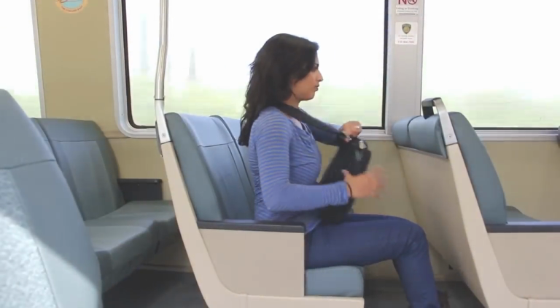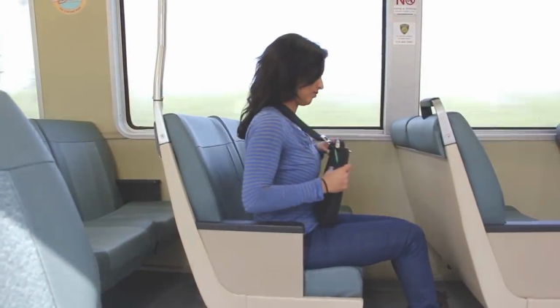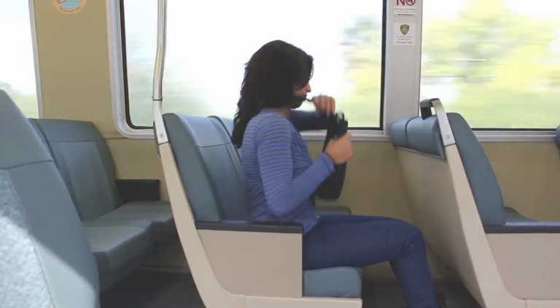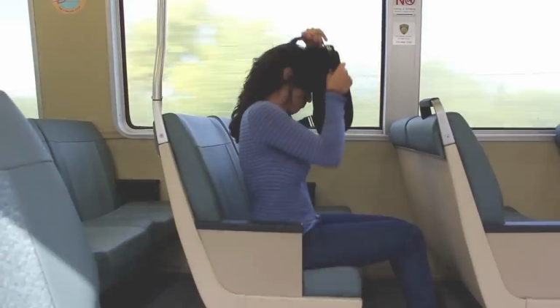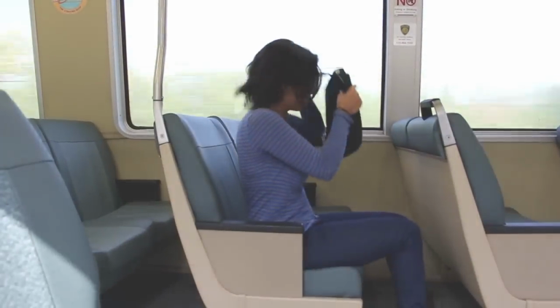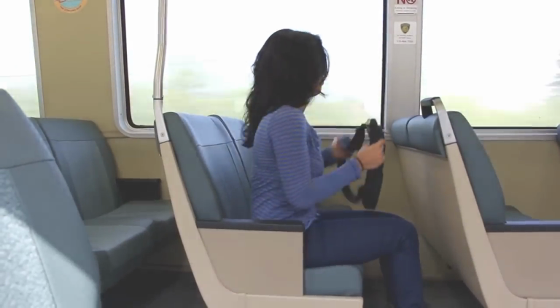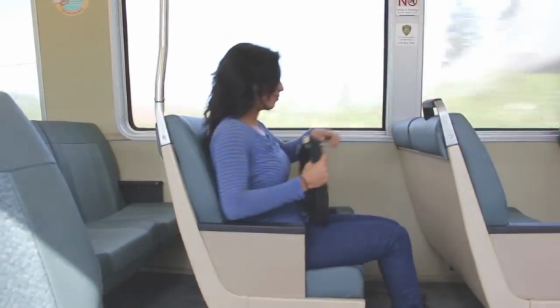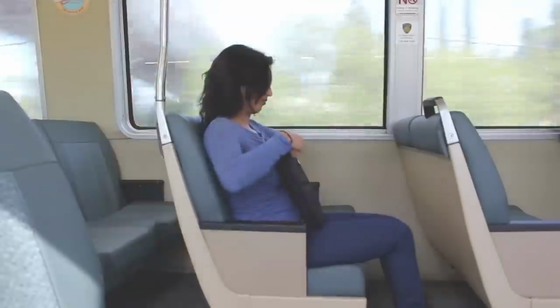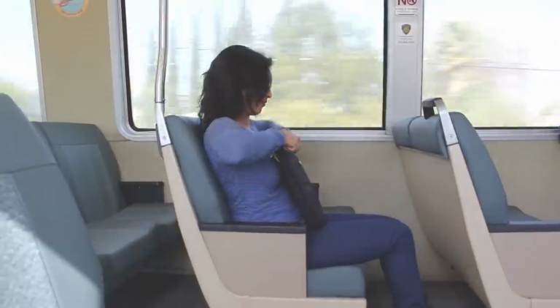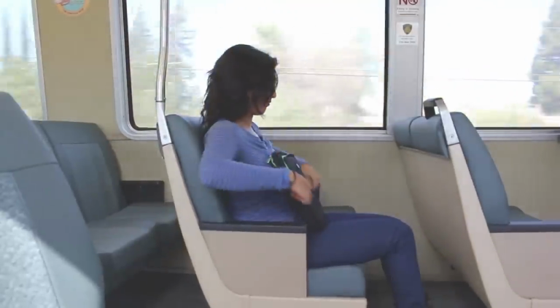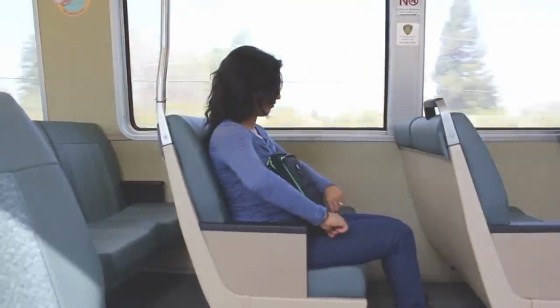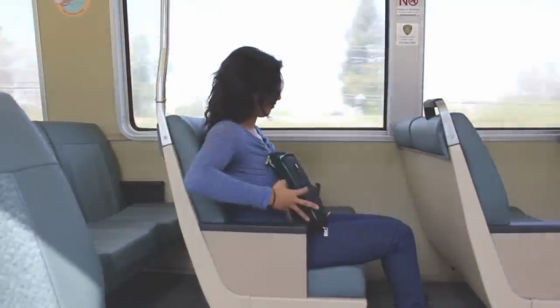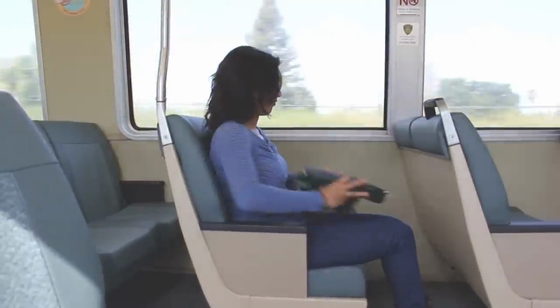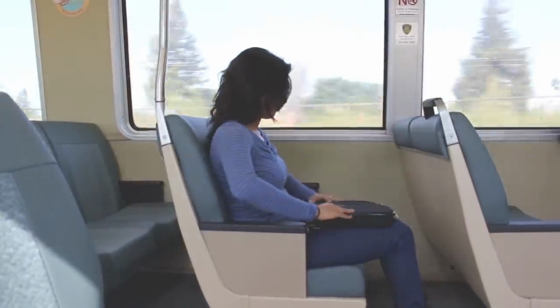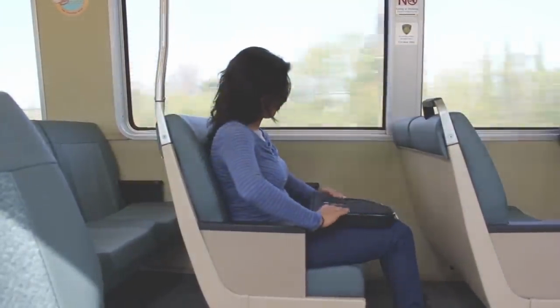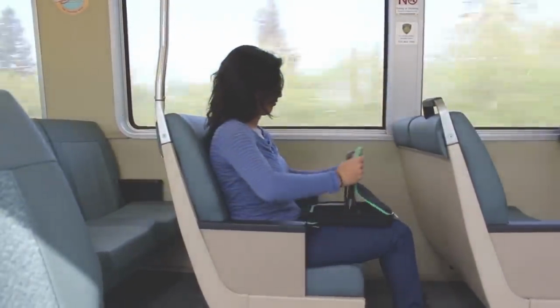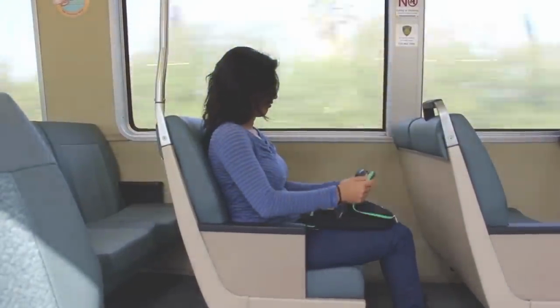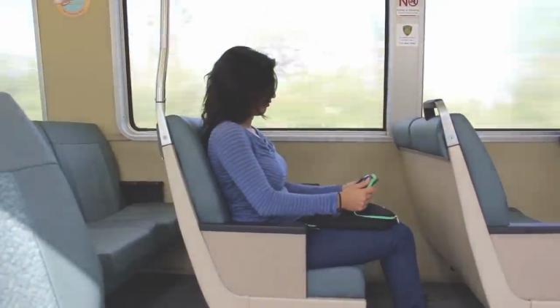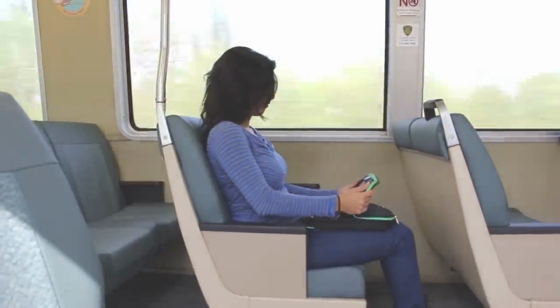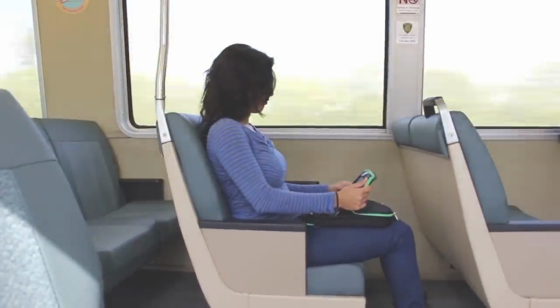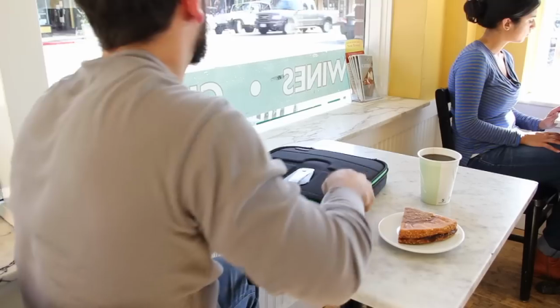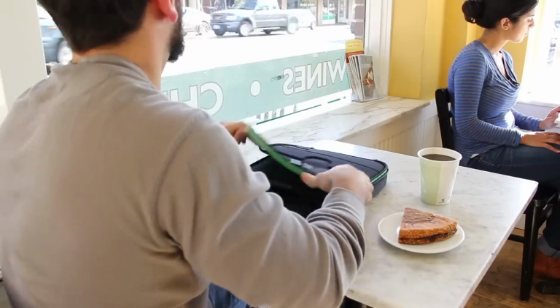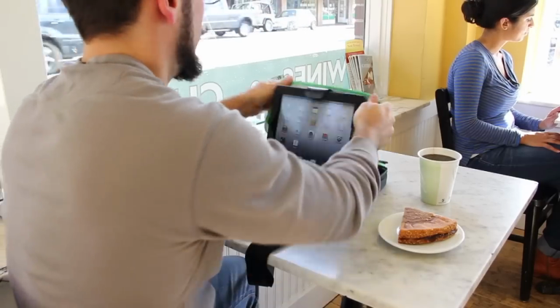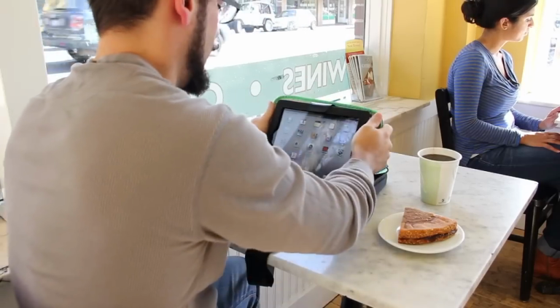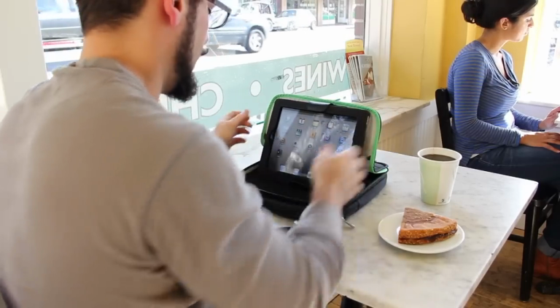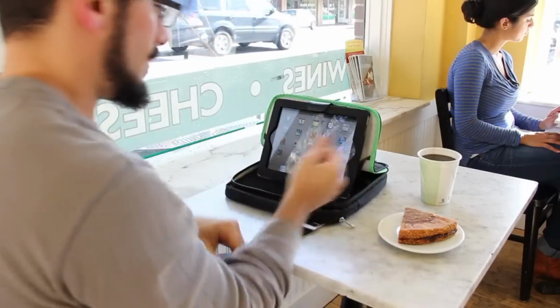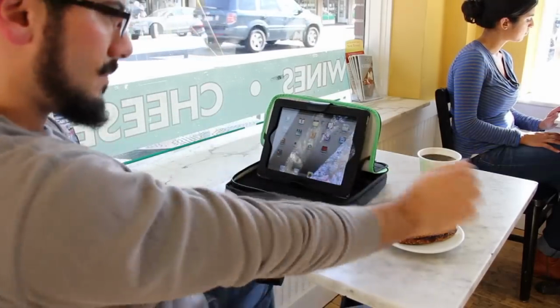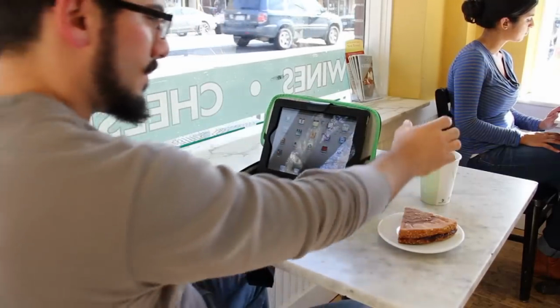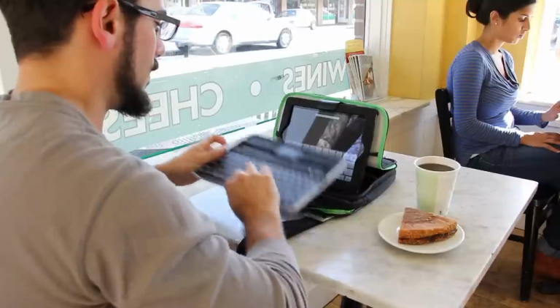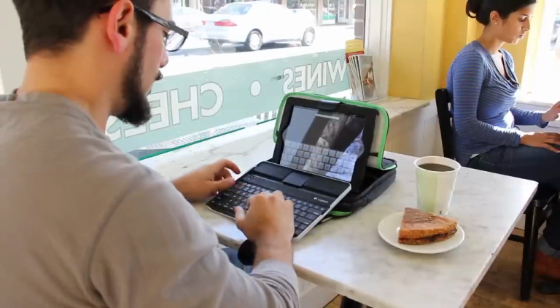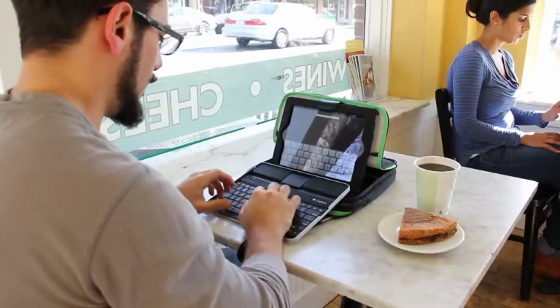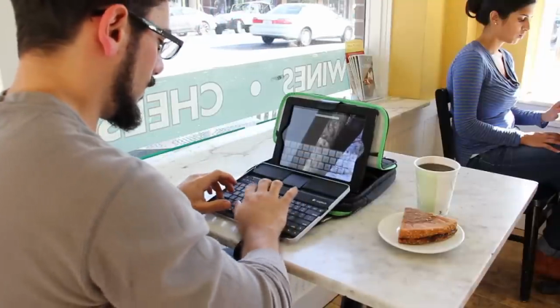Trego also quickly folds into a workstation, perfect for your lap or for a desk. So when you're ready to sit down at a cafe and do some work, Trego is ready to work with you.